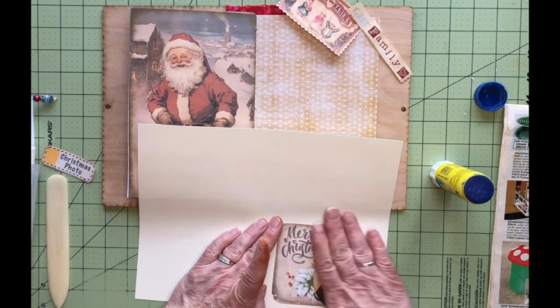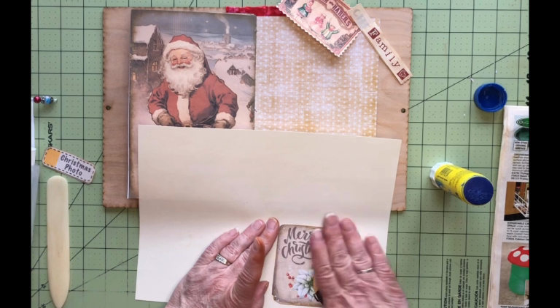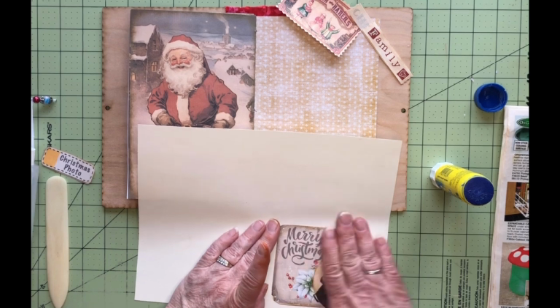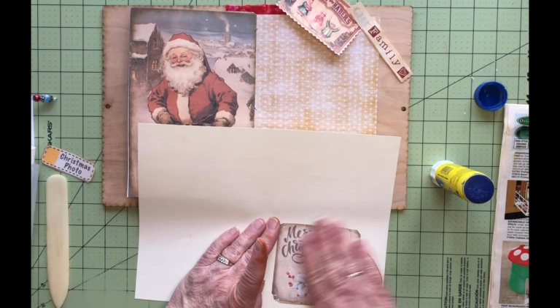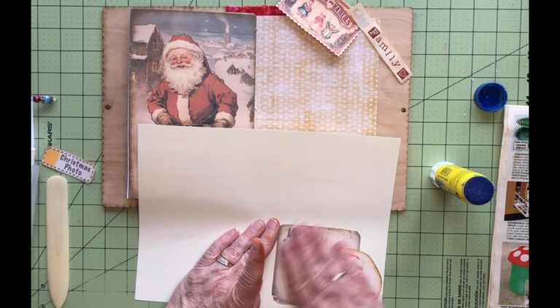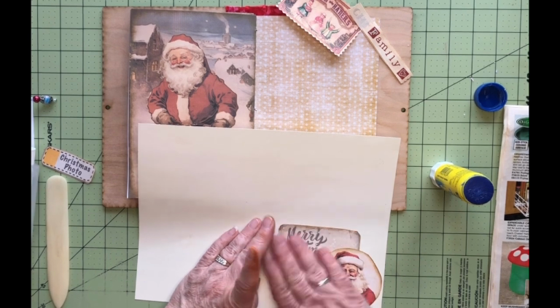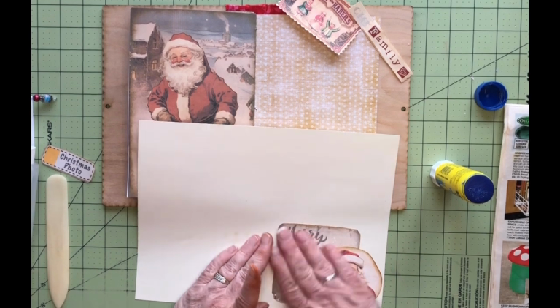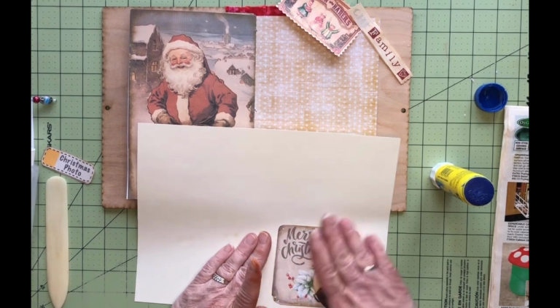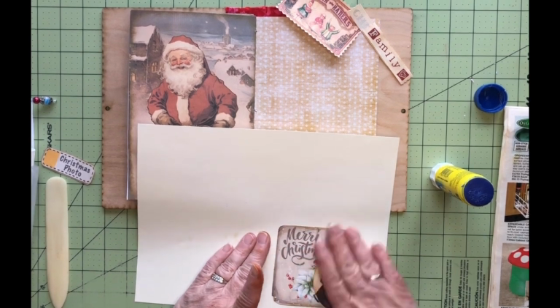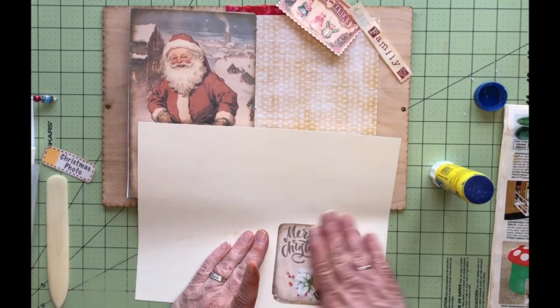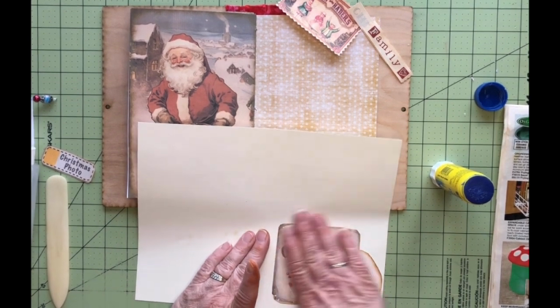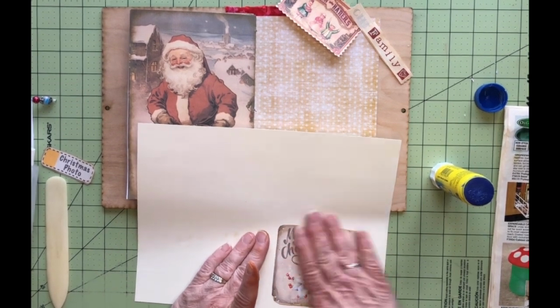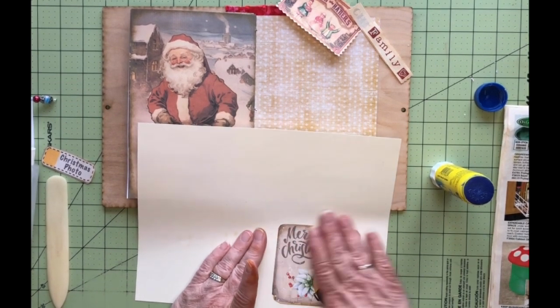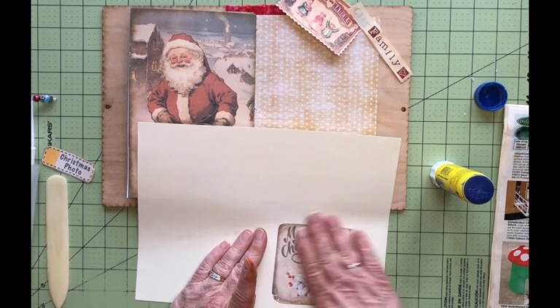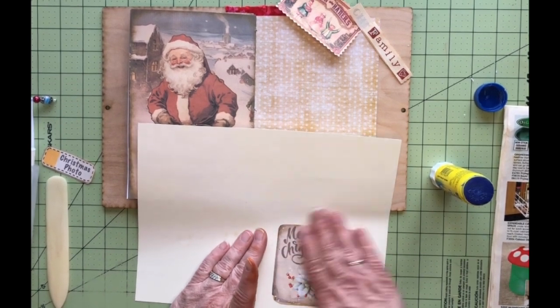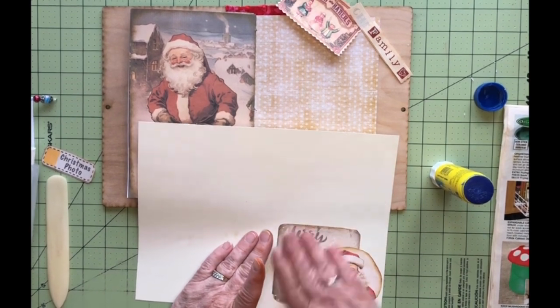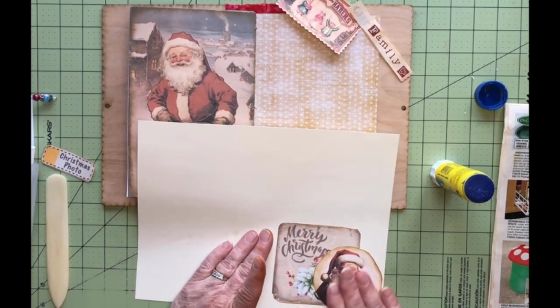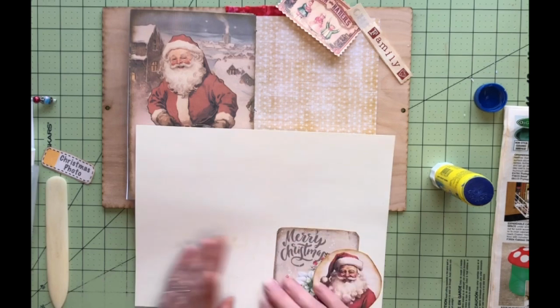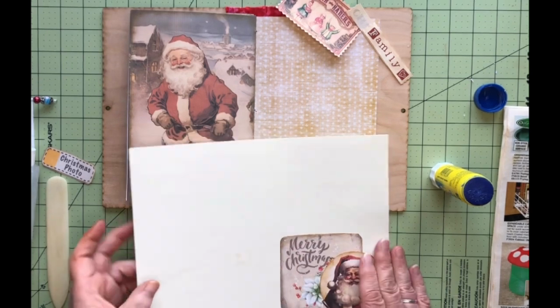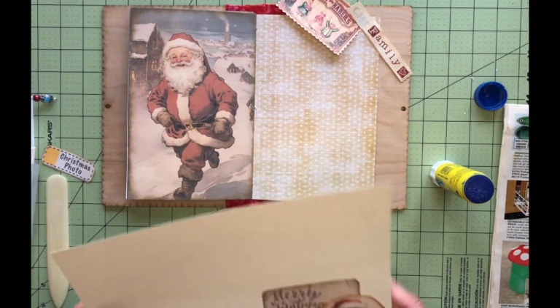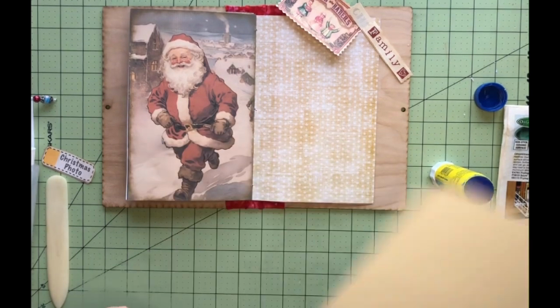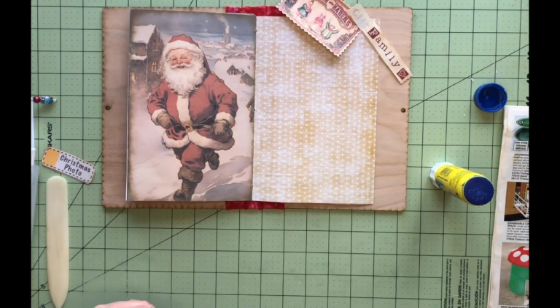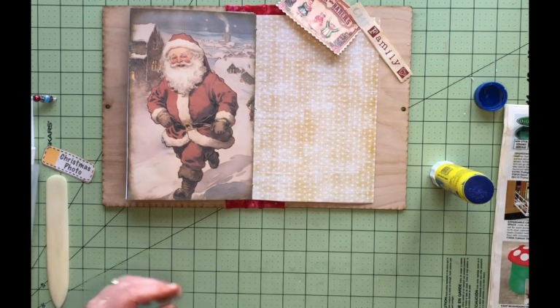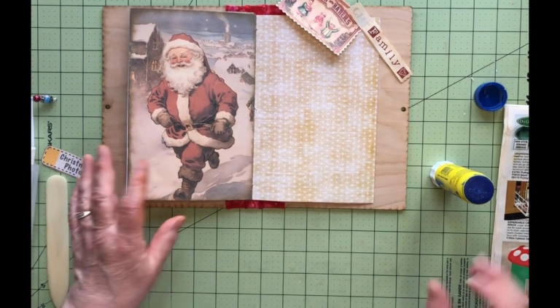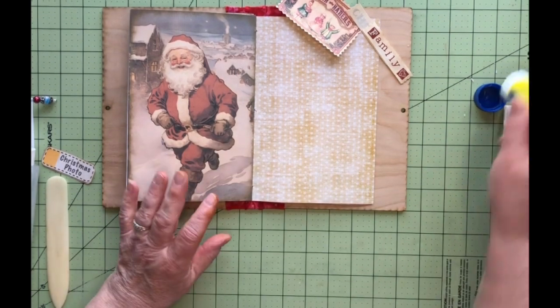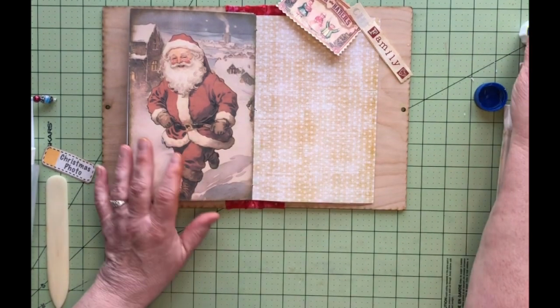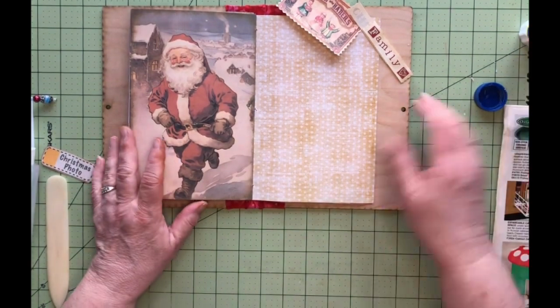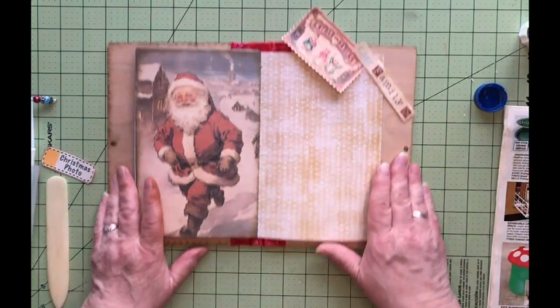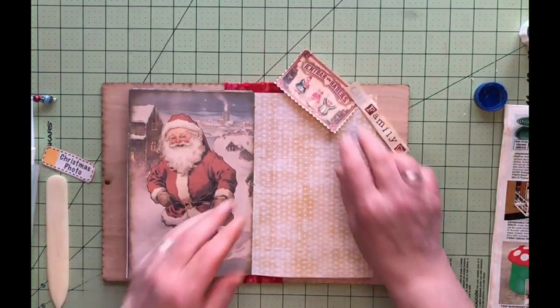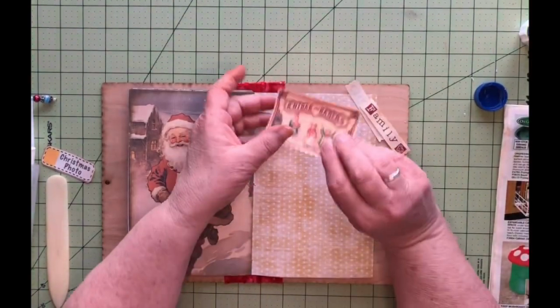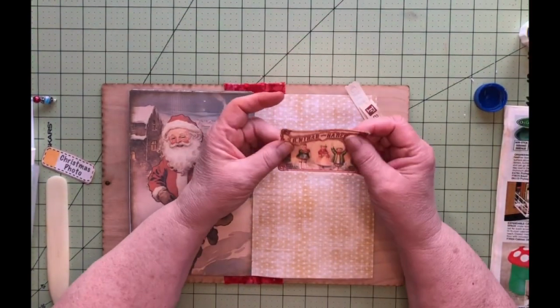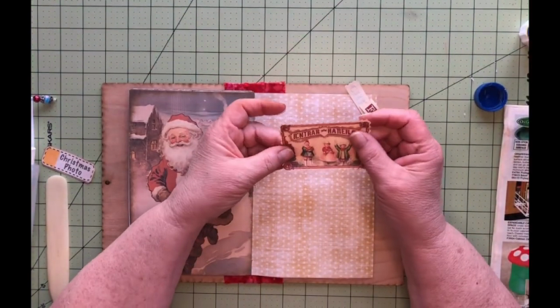I want to make it a tuck, and this is going to get cut out and then be the tuck, so we're good. We're going to let this set up and dry a bit while we work on the top part.